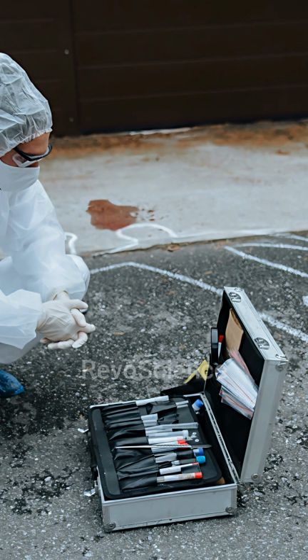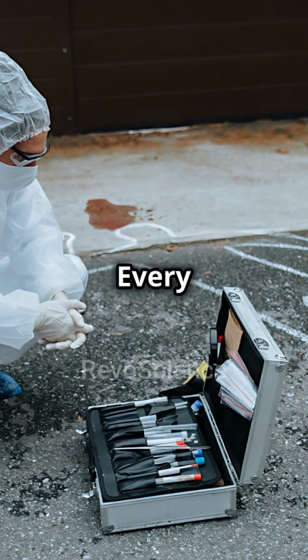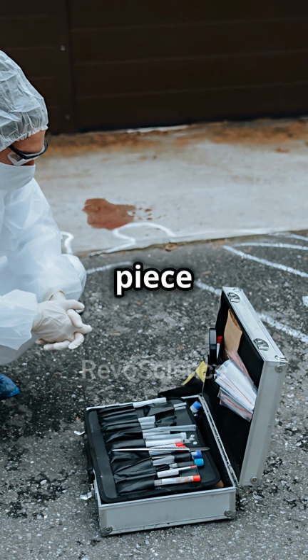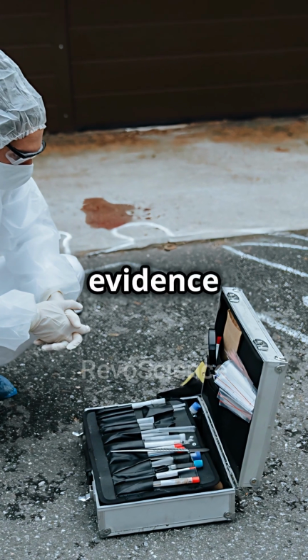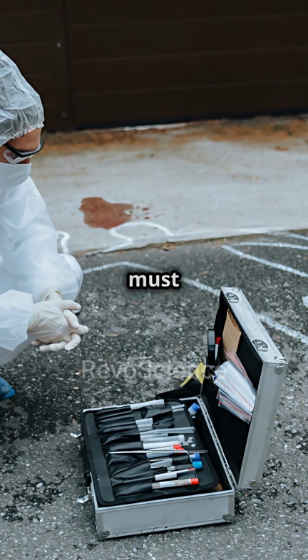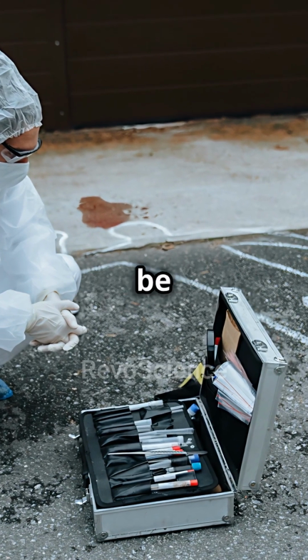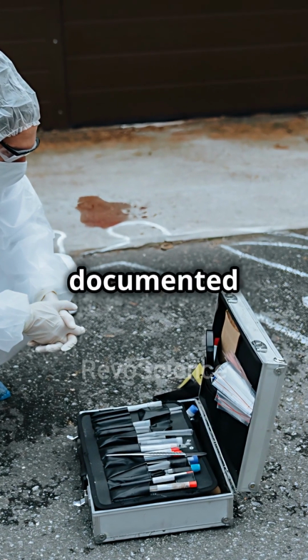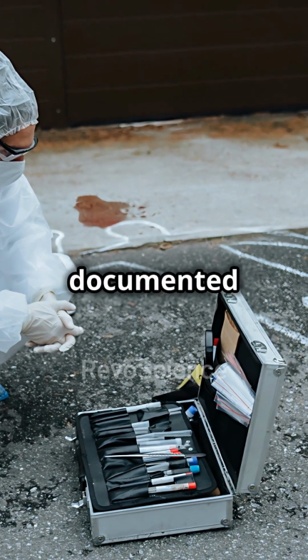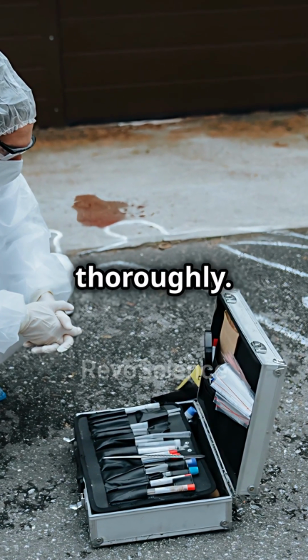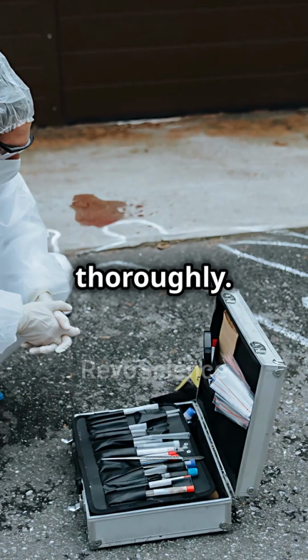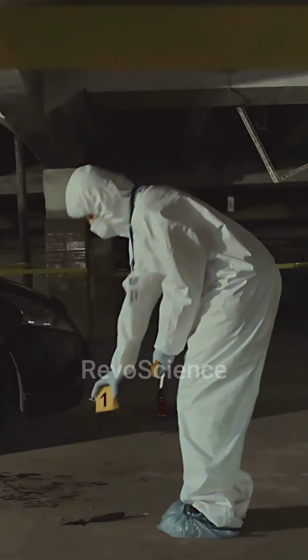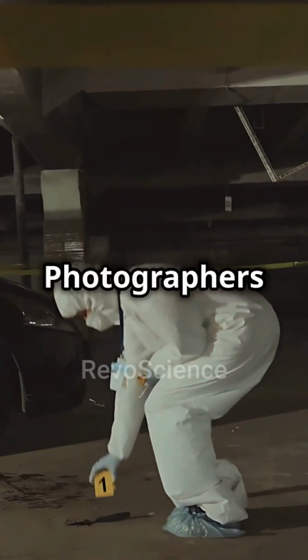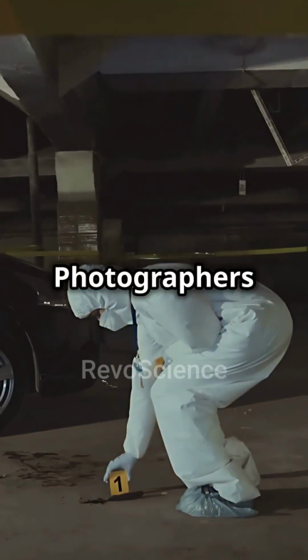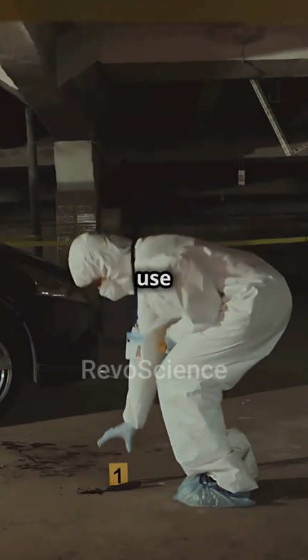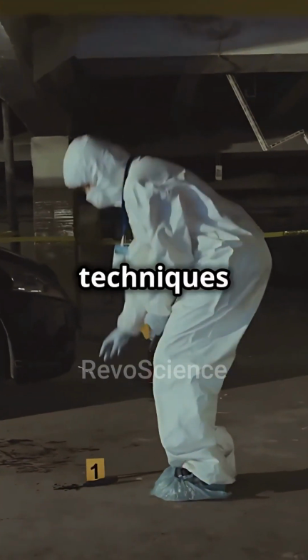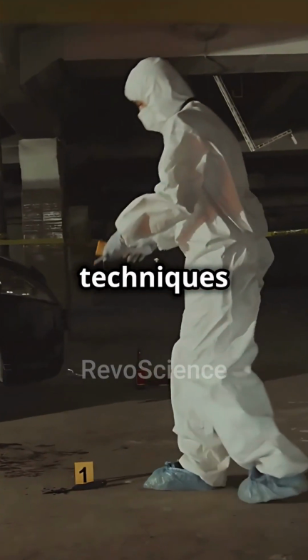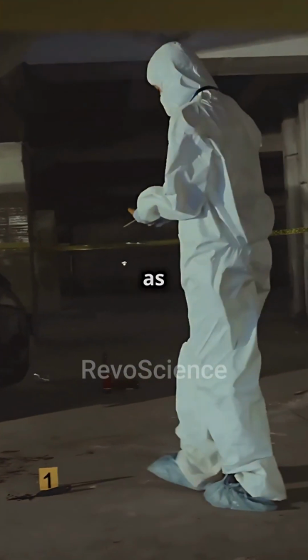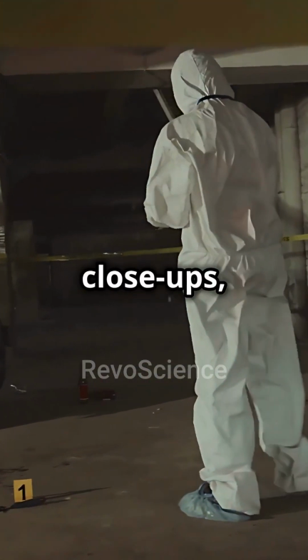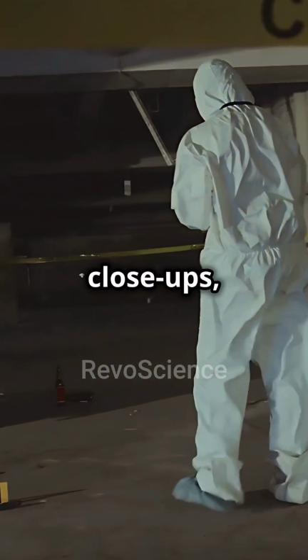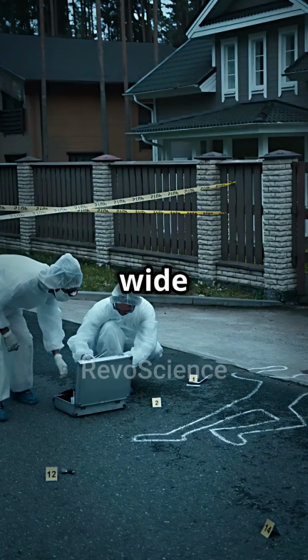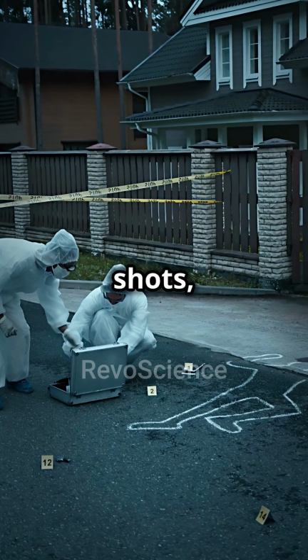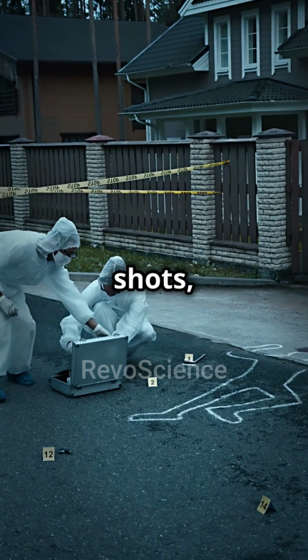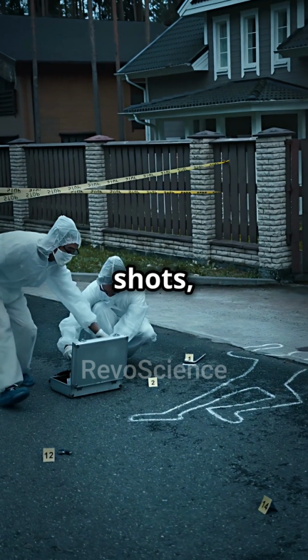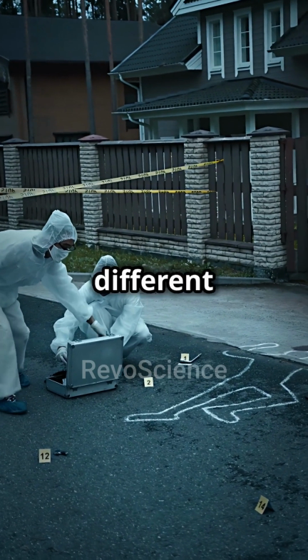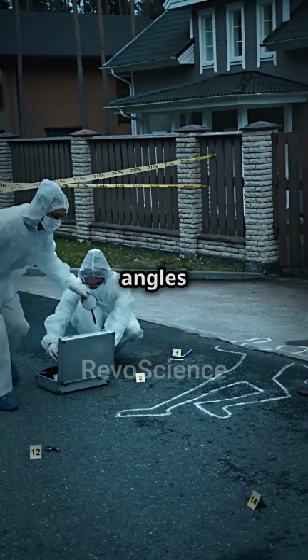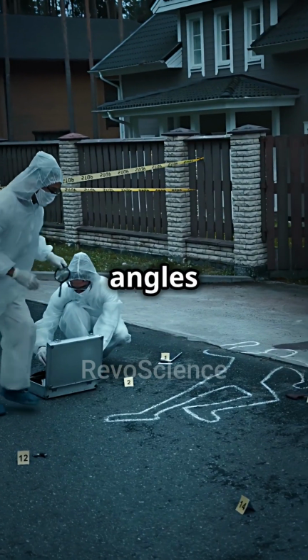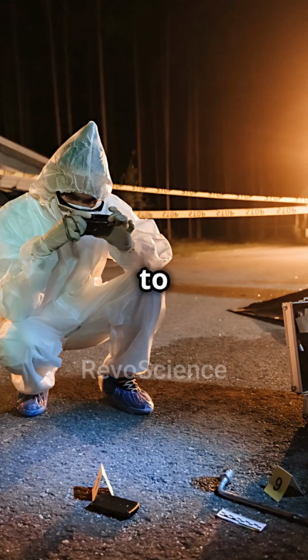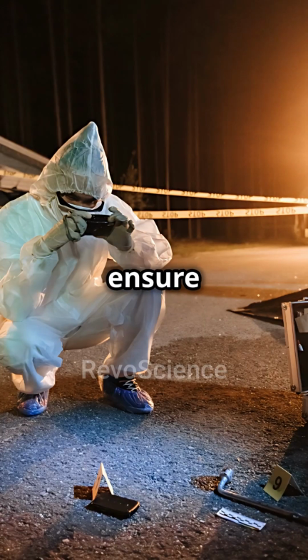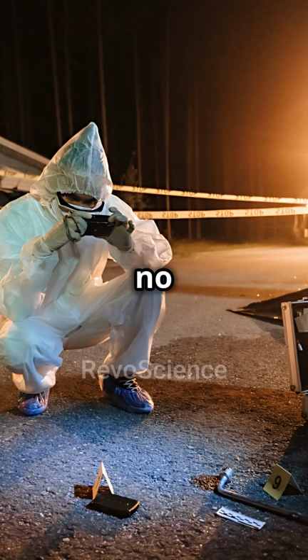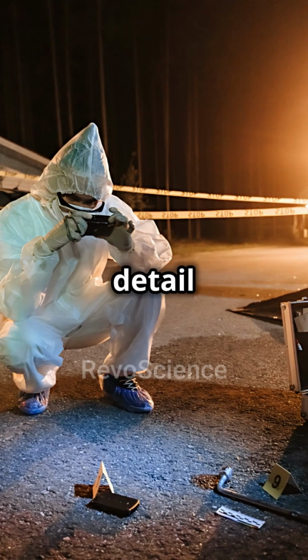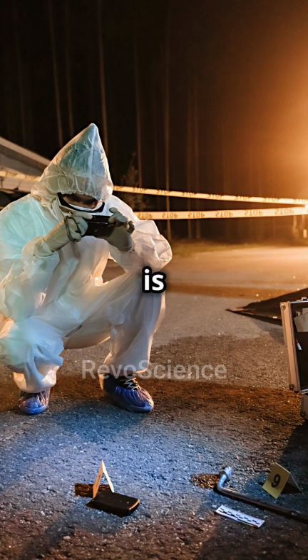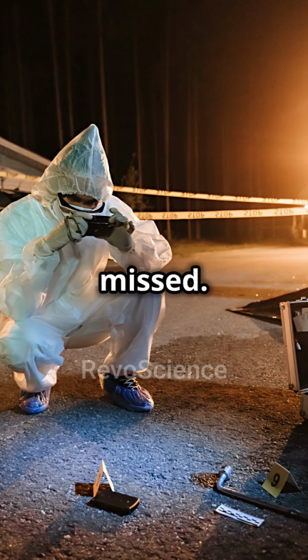Every piece of evidence must be documented thoroughly. Photographers use techniques such as close-ups, wide shots, and different angles to ensure no detail is missed.